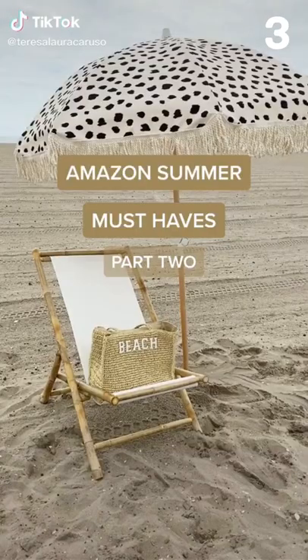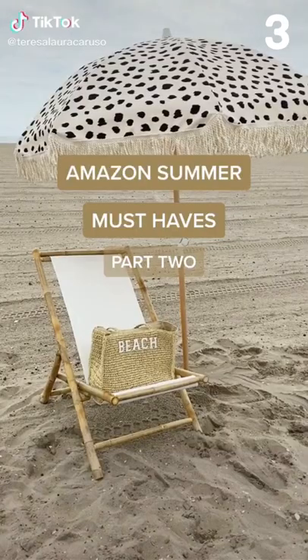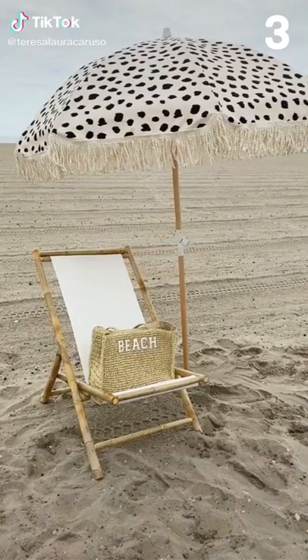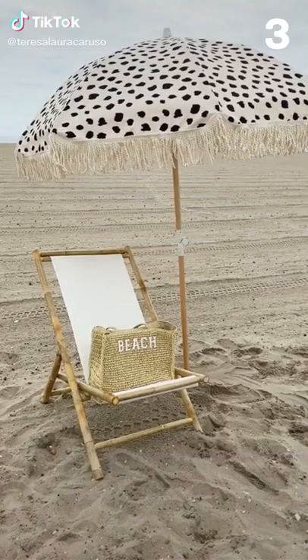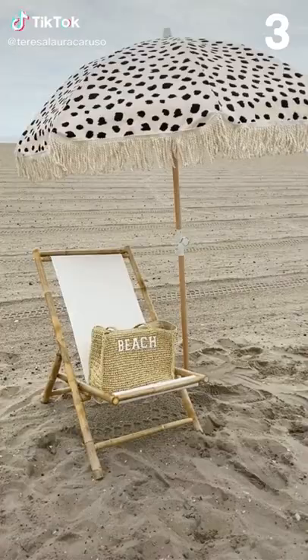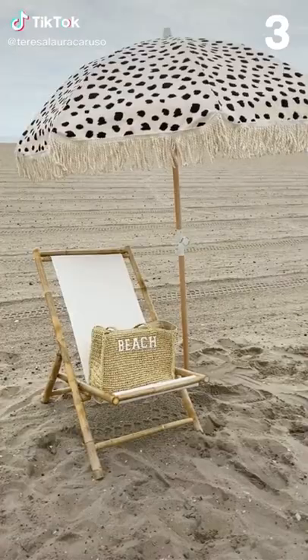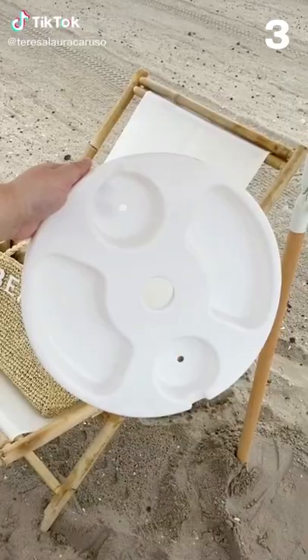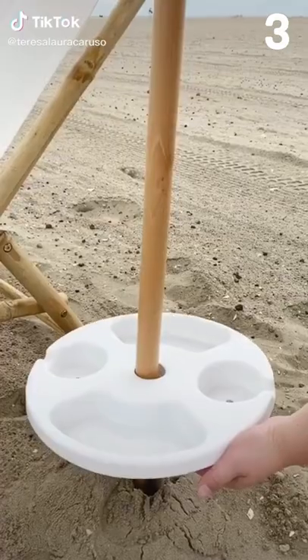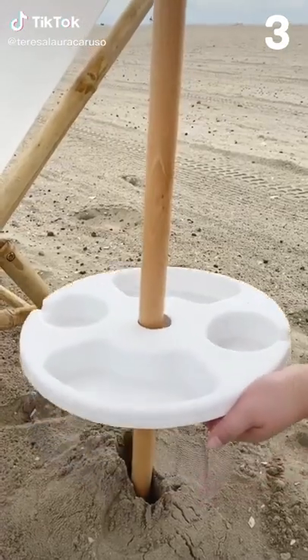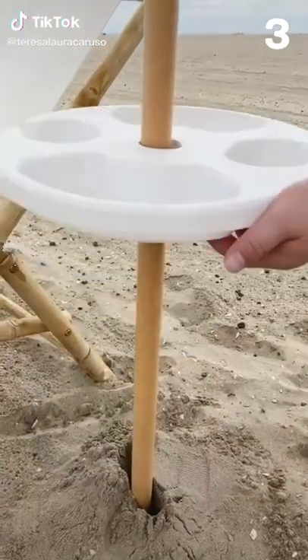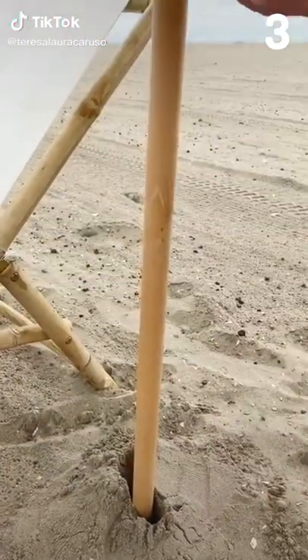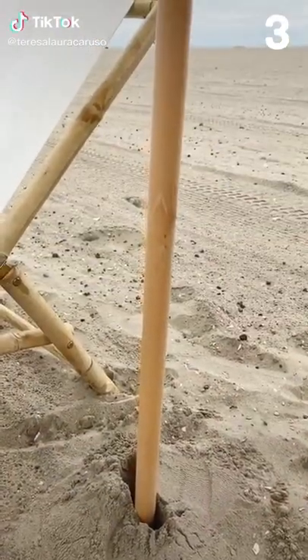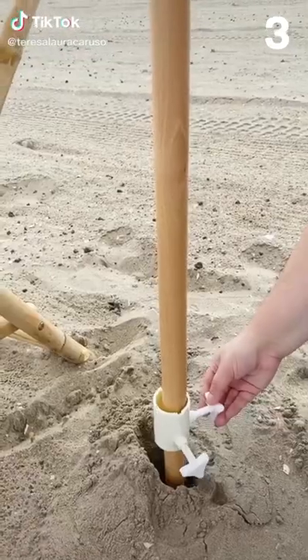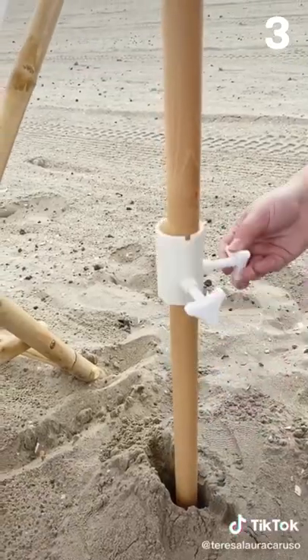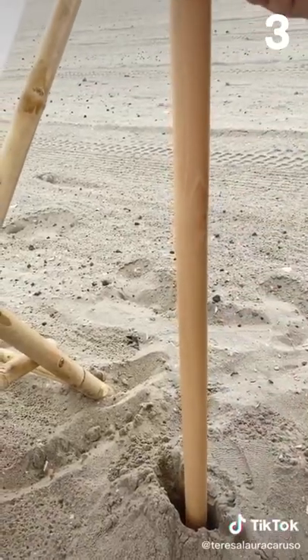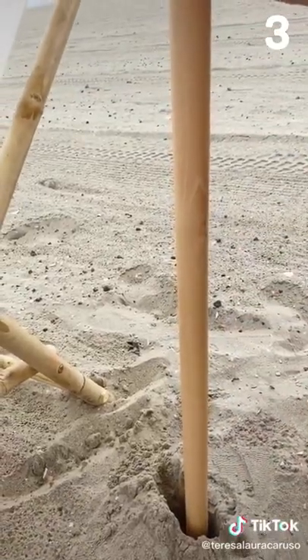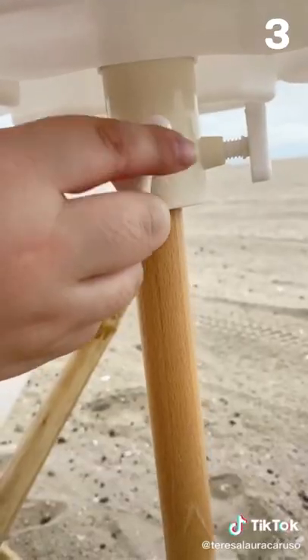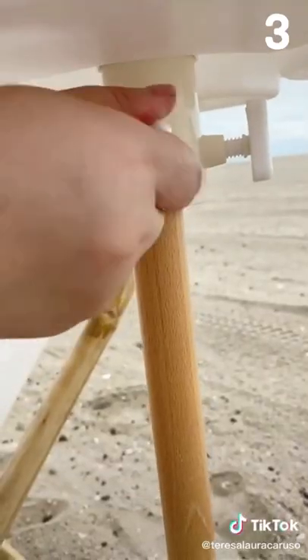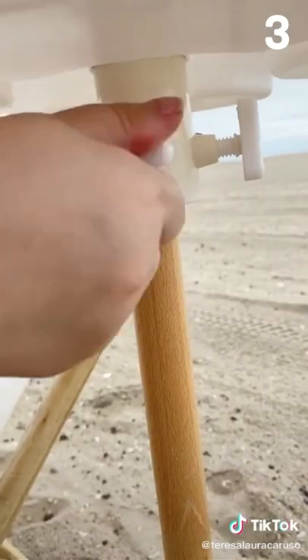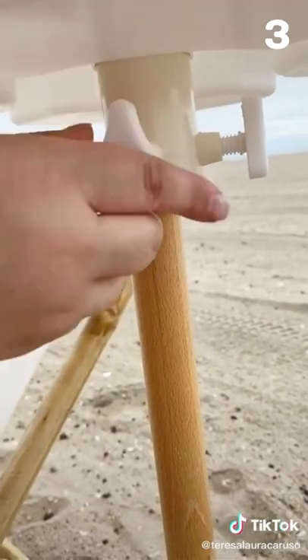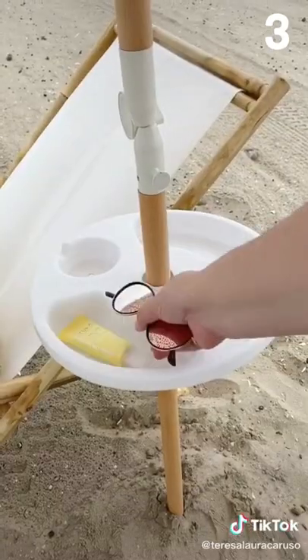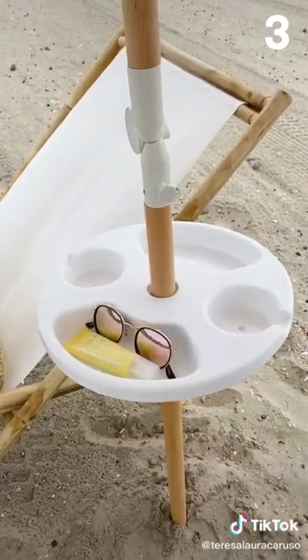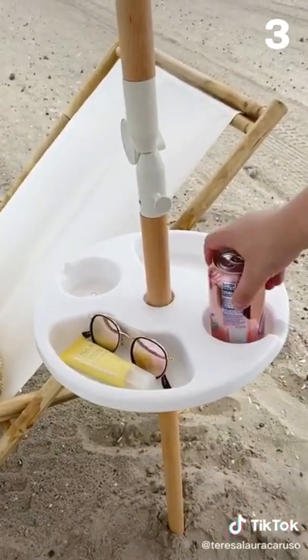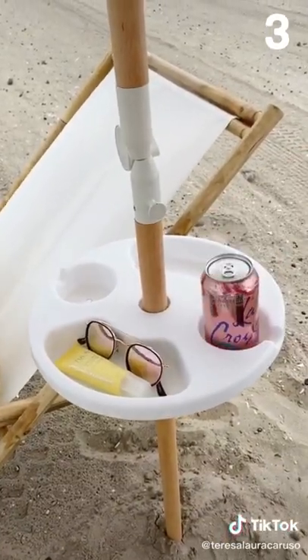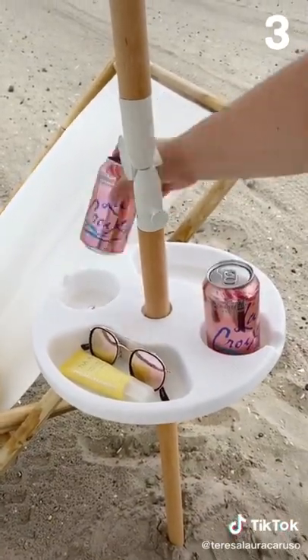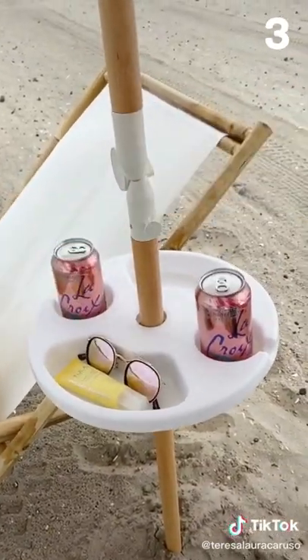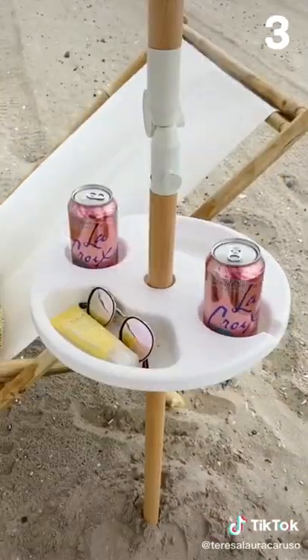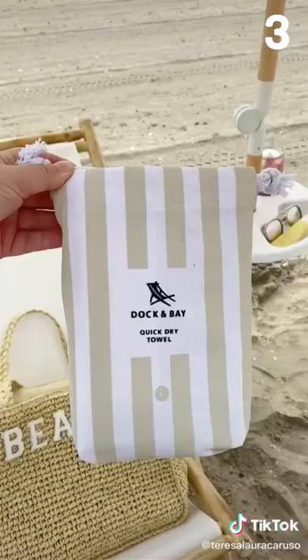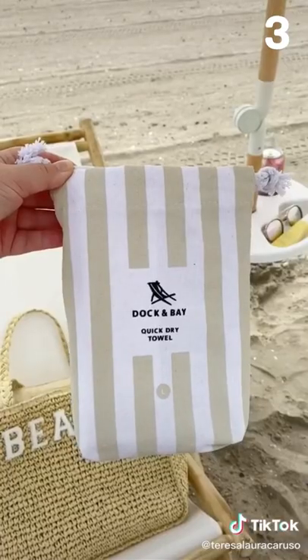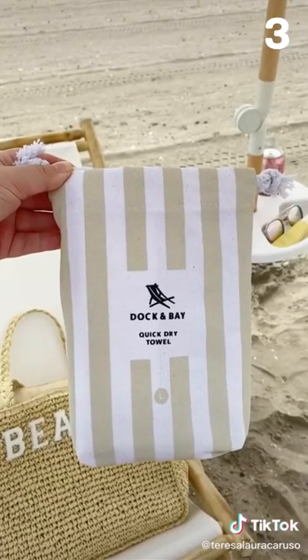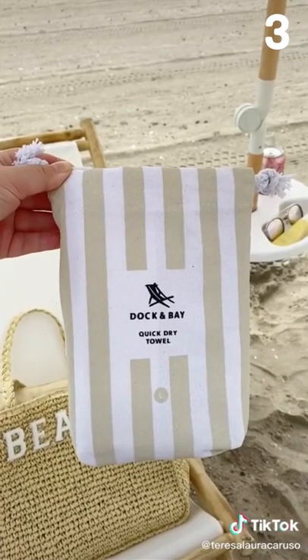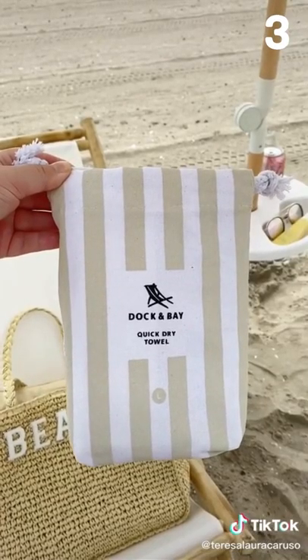Amazon beach and summer must-haves part two. First up is this tray that attaches to your umbrella — just pull the pieces through the umbrella and tighten it so it stays in place. It makes the perfect table for drinks and other things you keep at the beach. Next up is this towel-and-bag combo. I love how compact it is and it's quick-dry so it dries really fast.